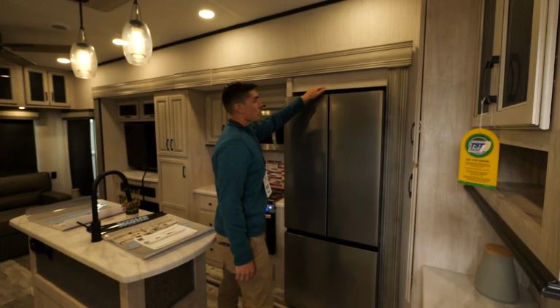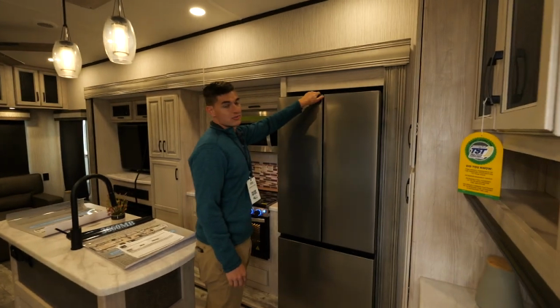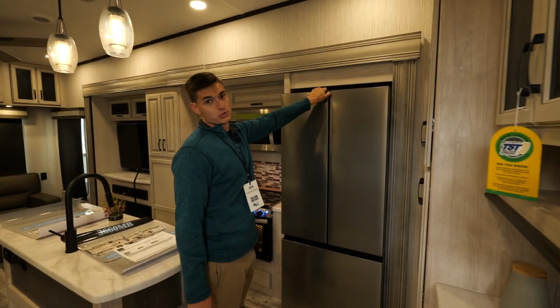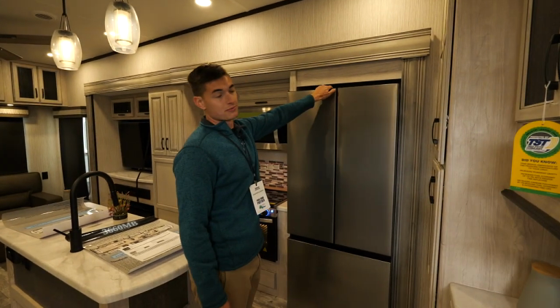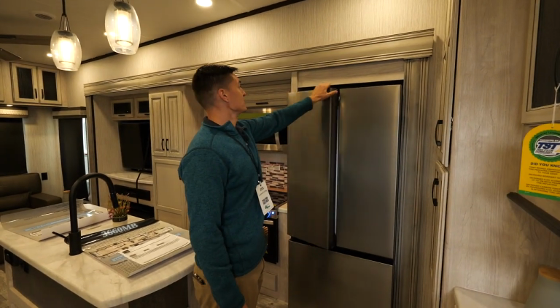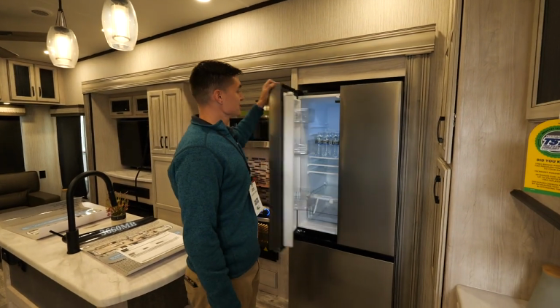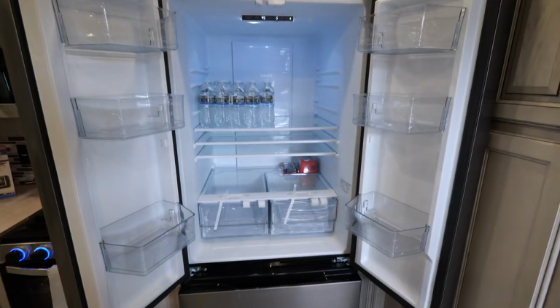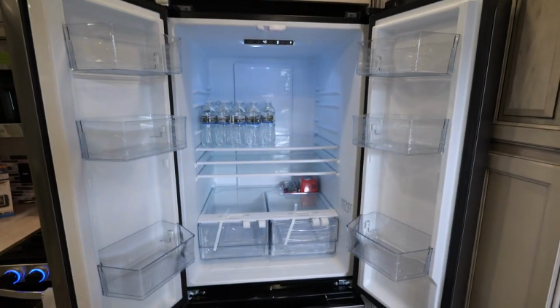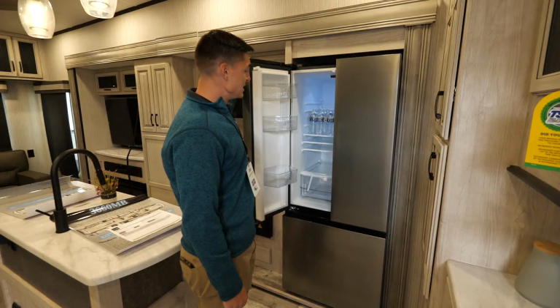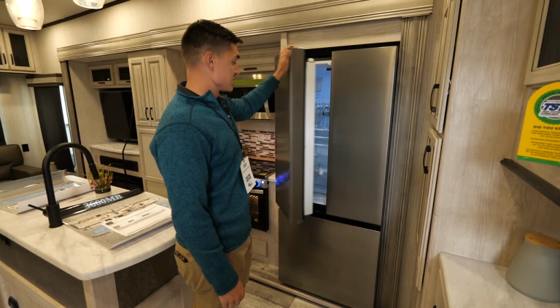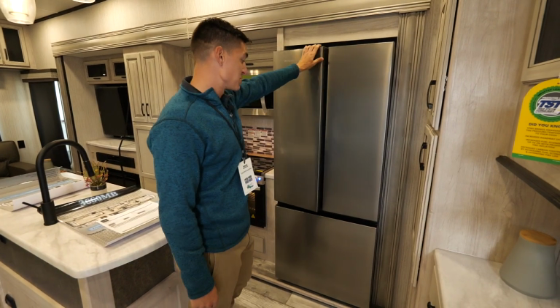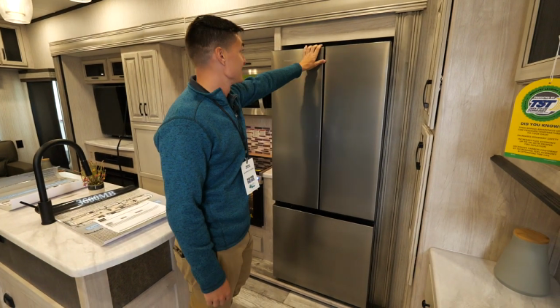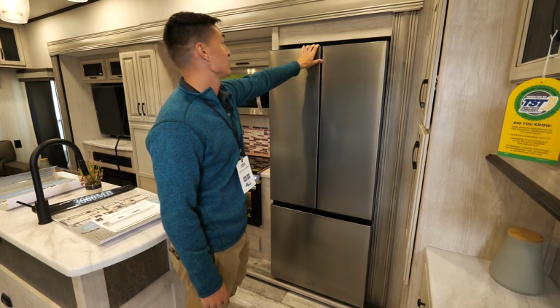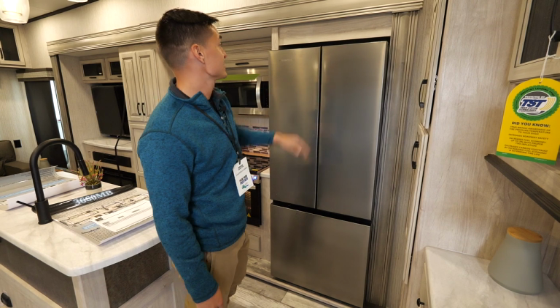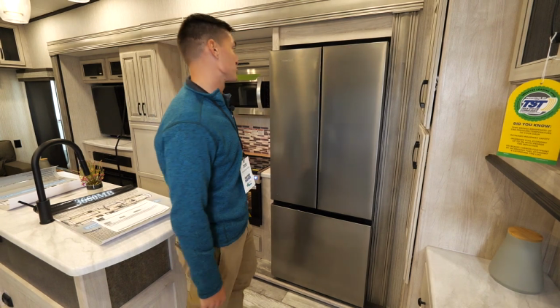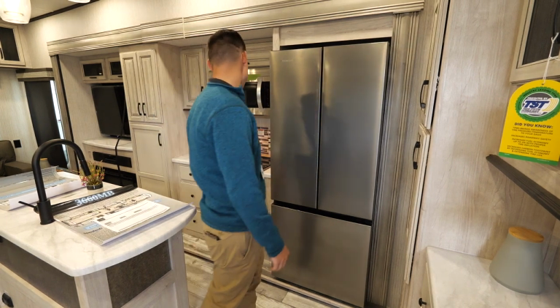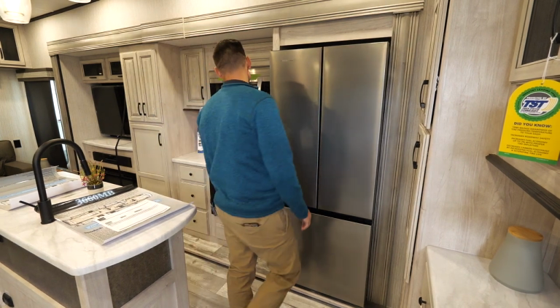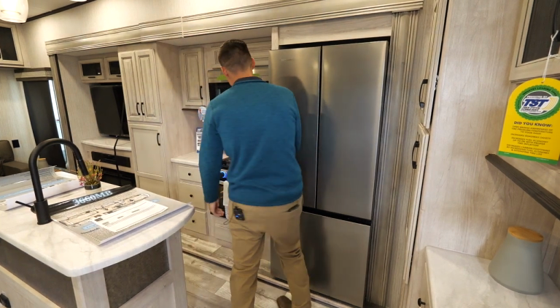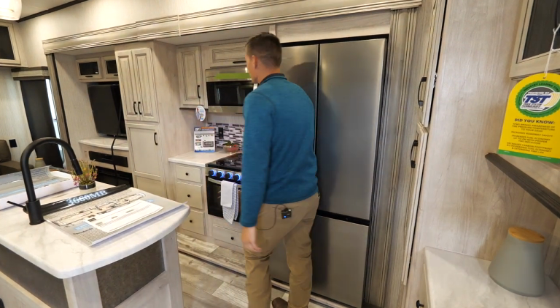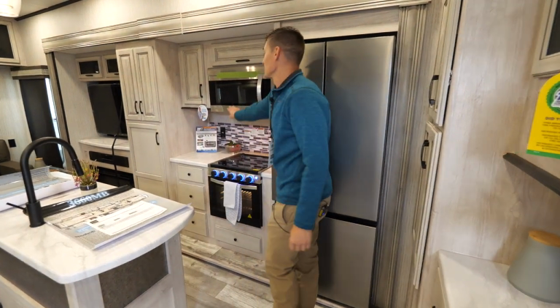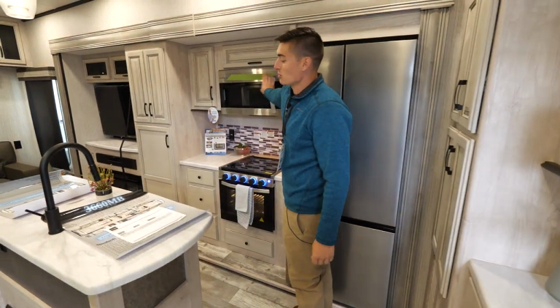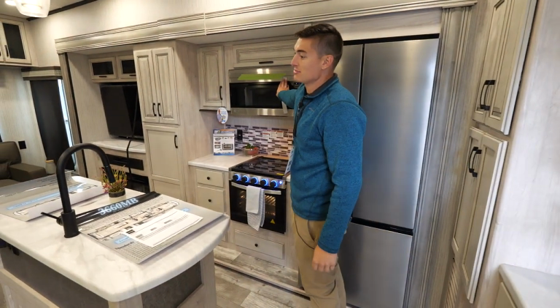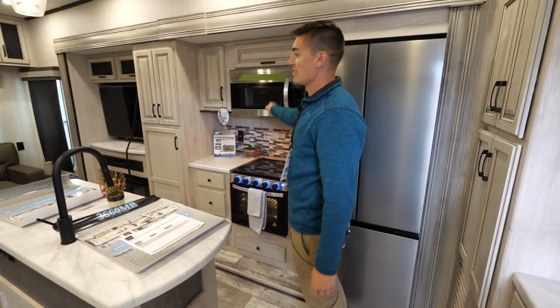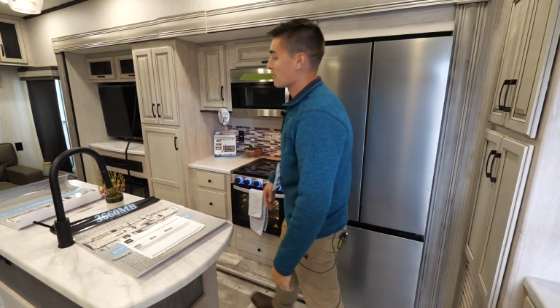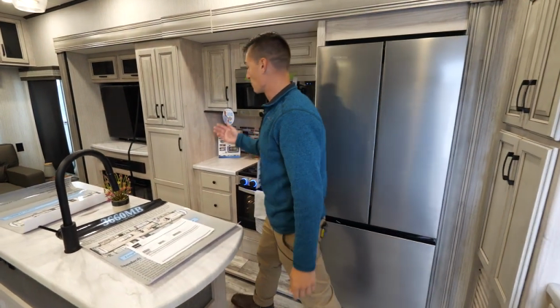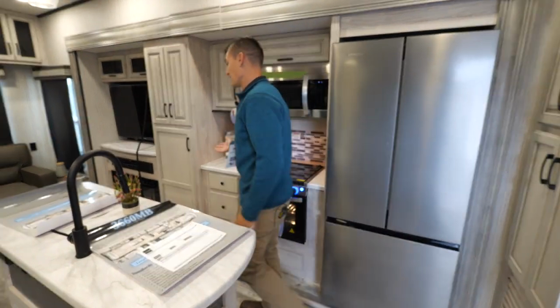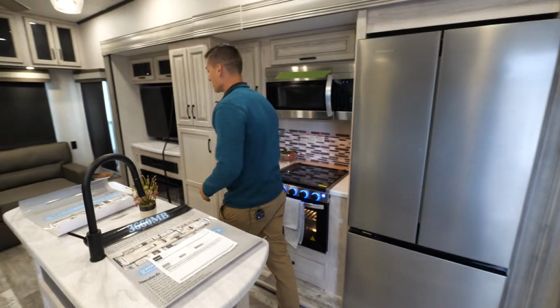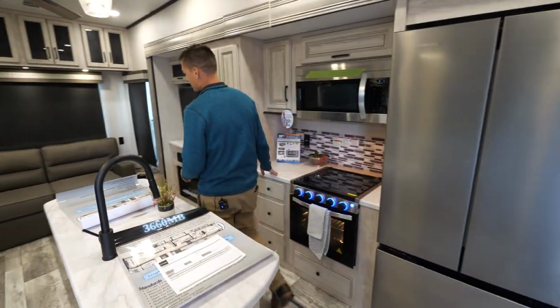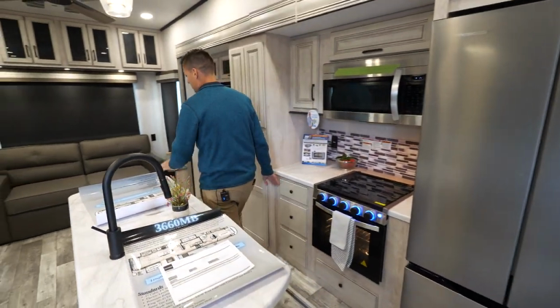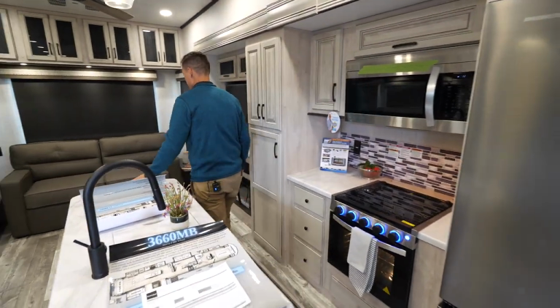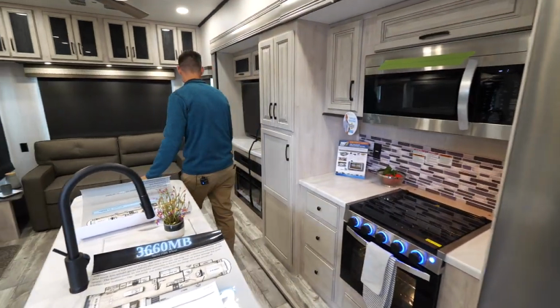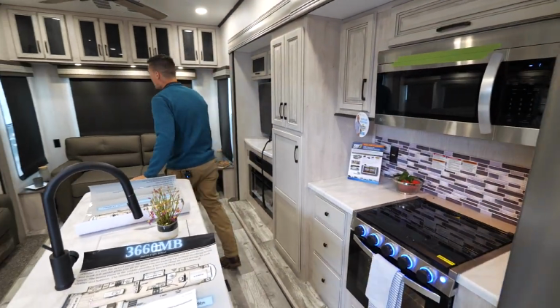...this Everchill 12-volt 17 cubic foot fridge — it's one of the biggest in its class and it looks really nice. We've got your conventional microwave and then we've got a ton of island countertop space in this unit.